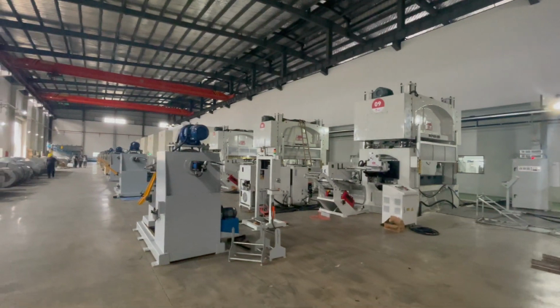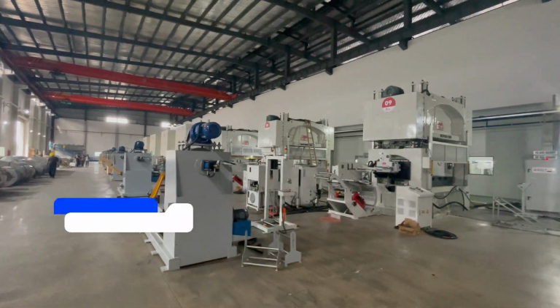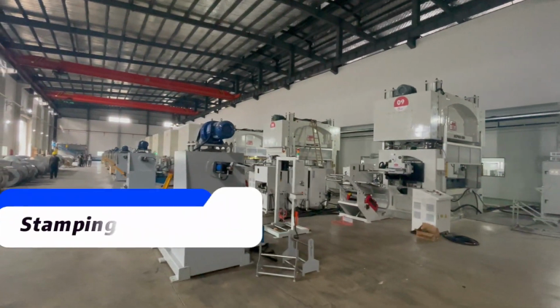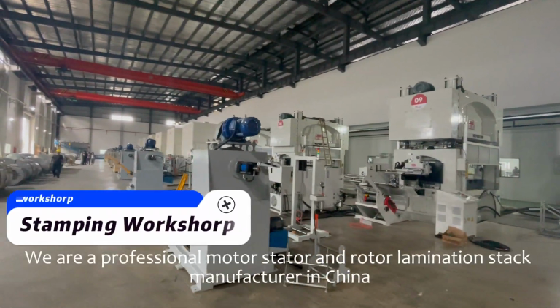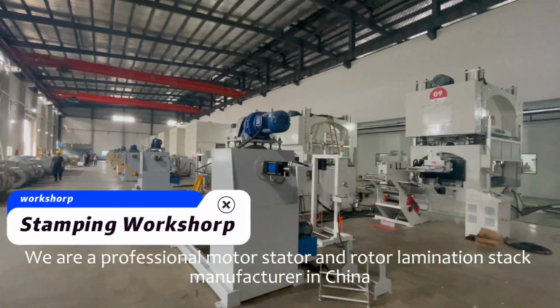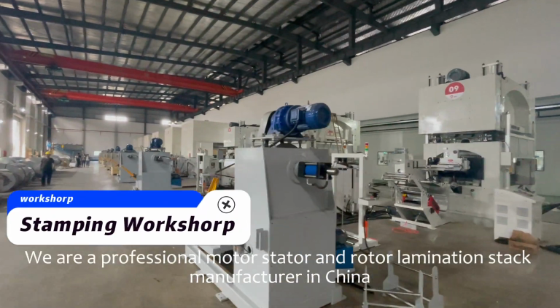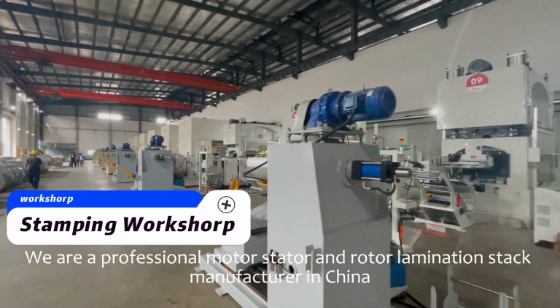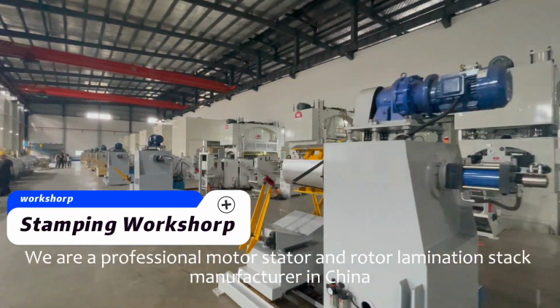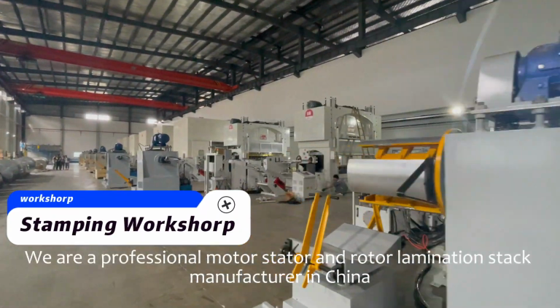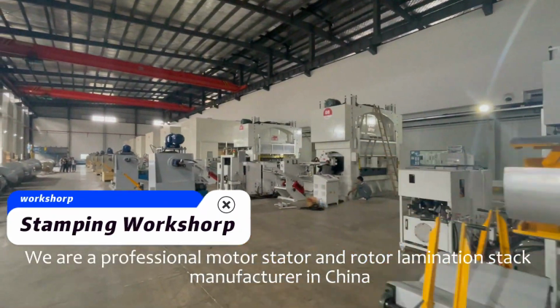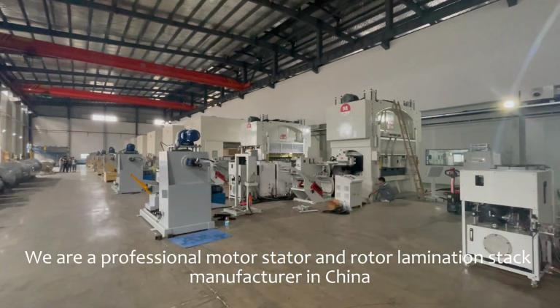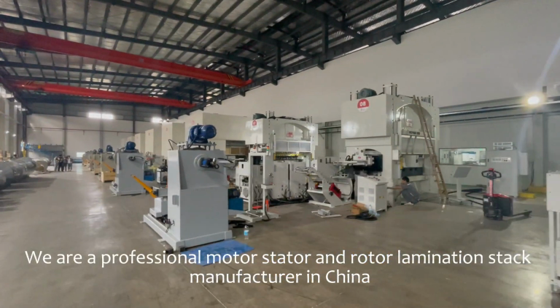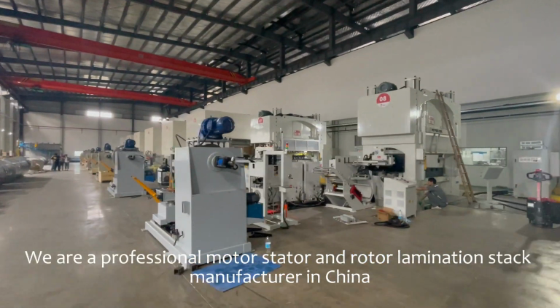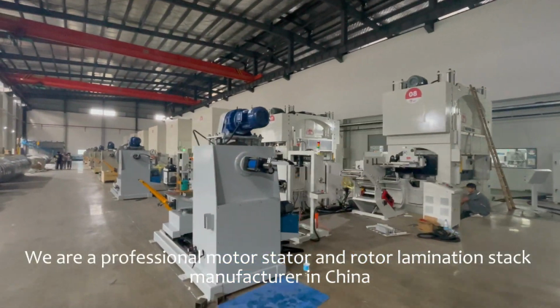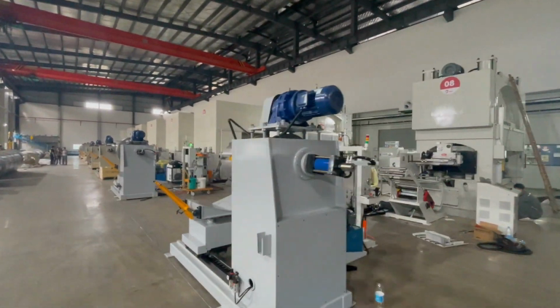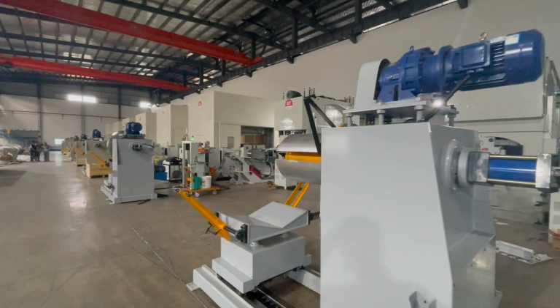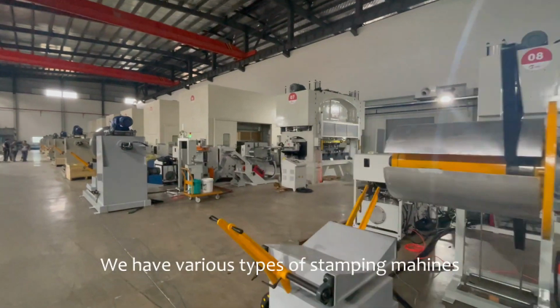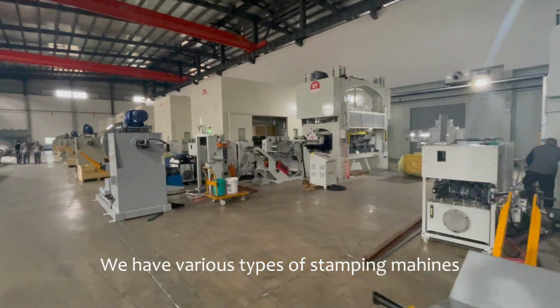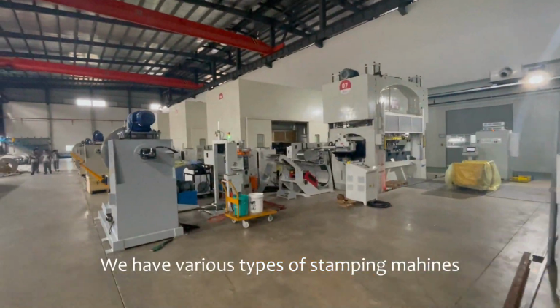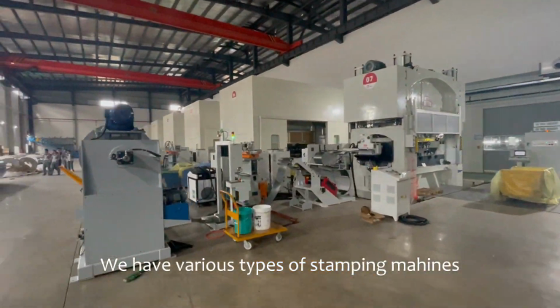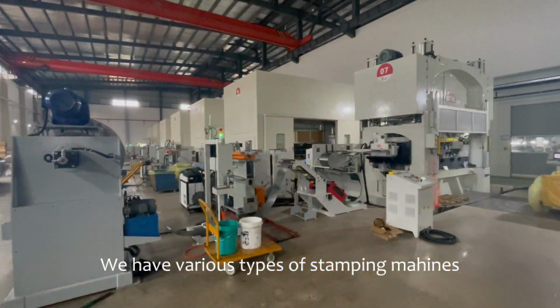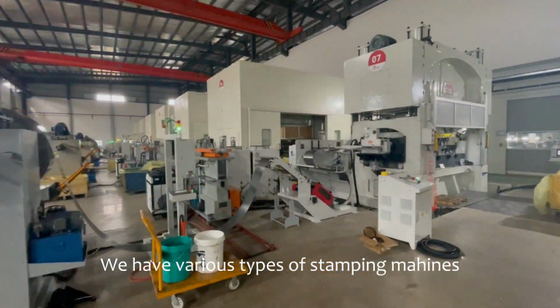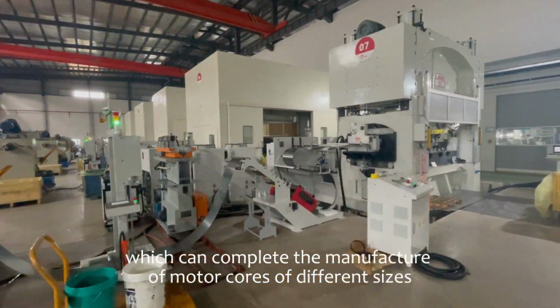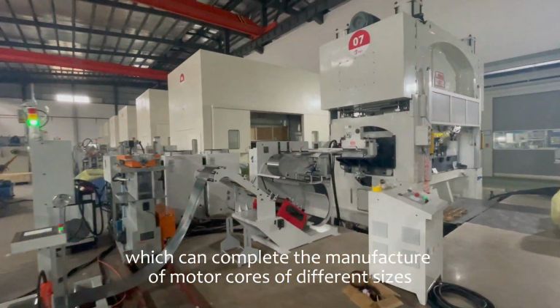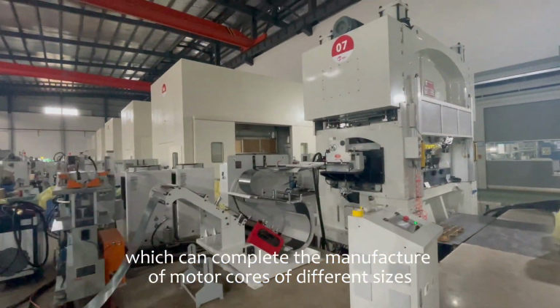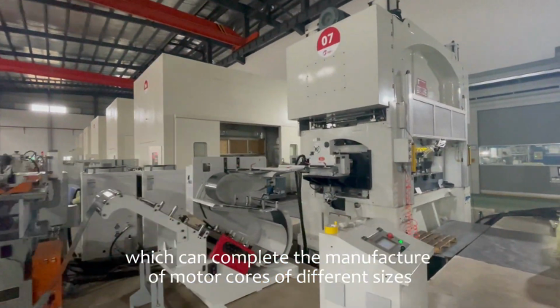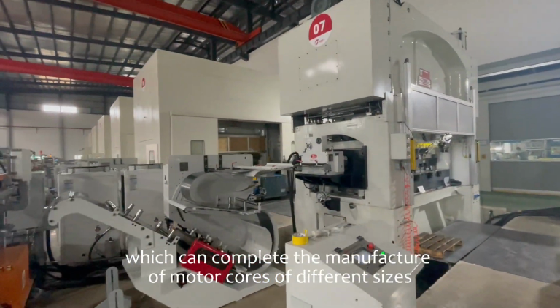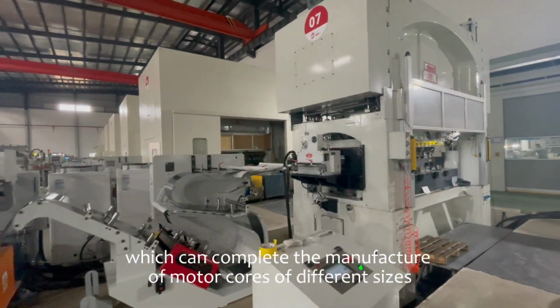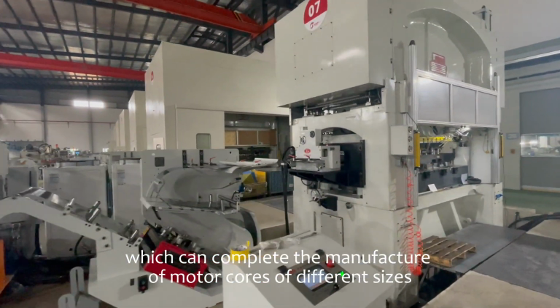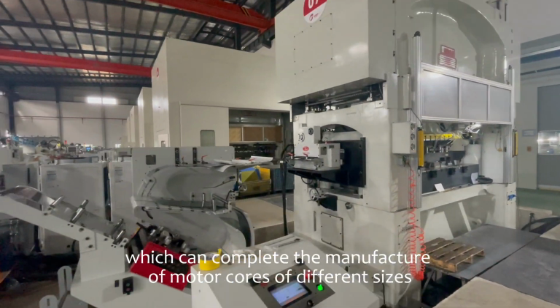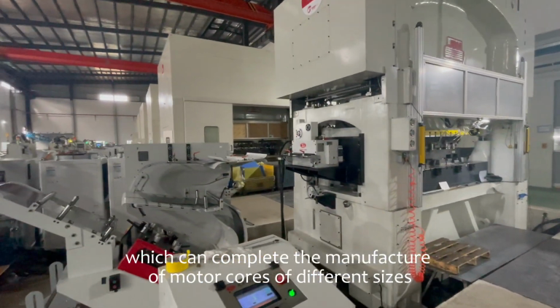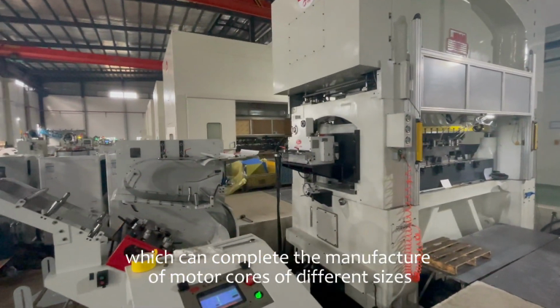We are a professional motor stator and rotor lamination stack manufacturer in China. We have various types of stamping machines which can complete the manufacture of motor cores of different sizes.